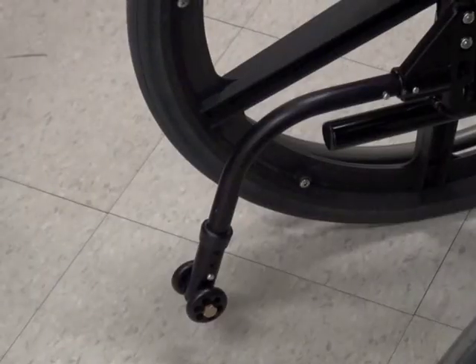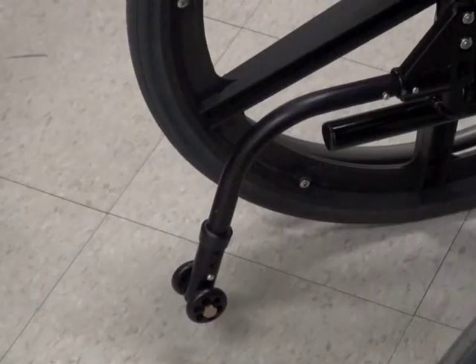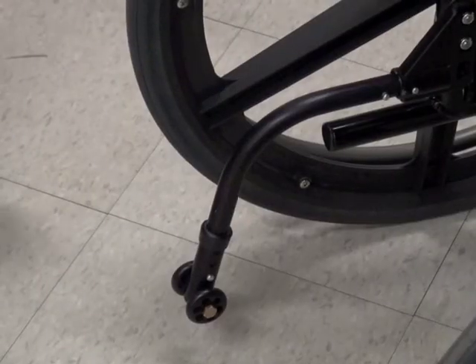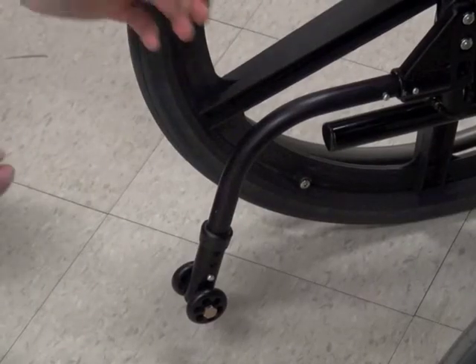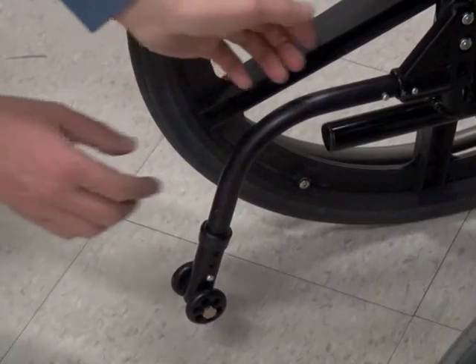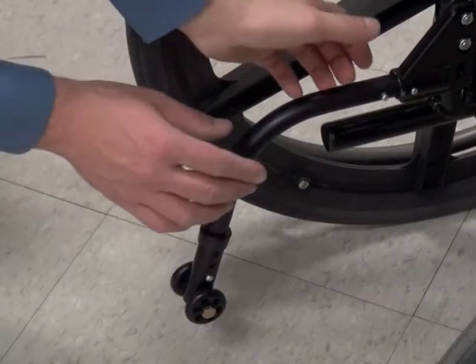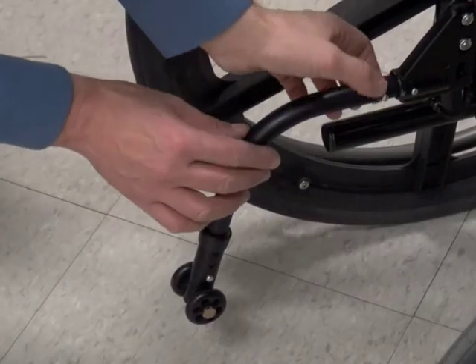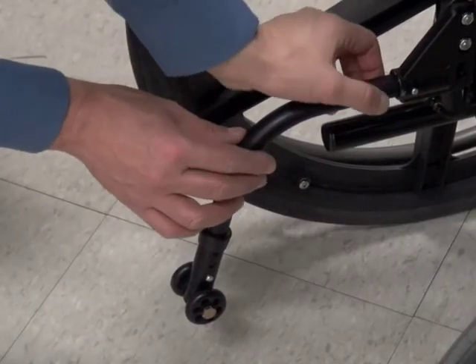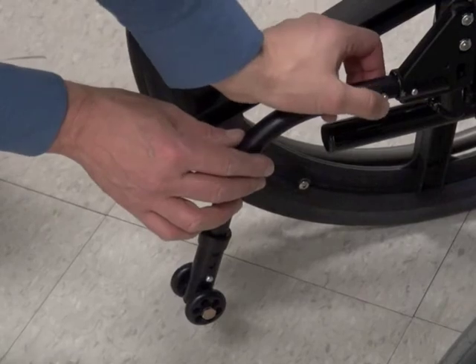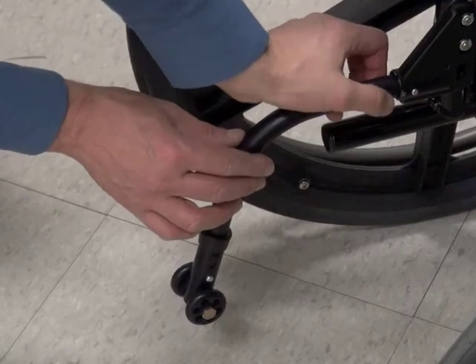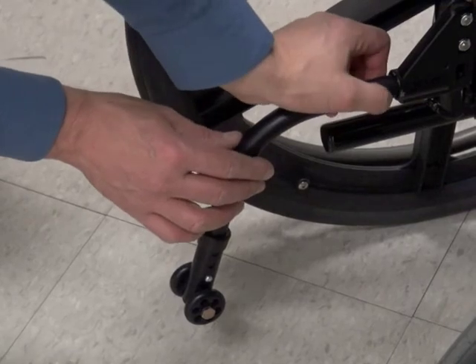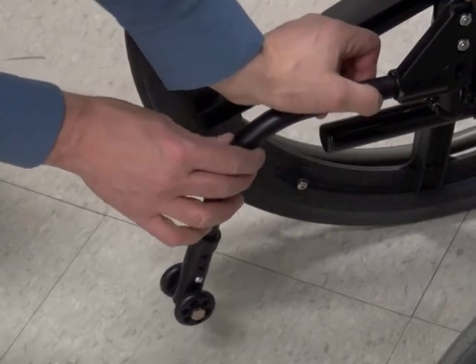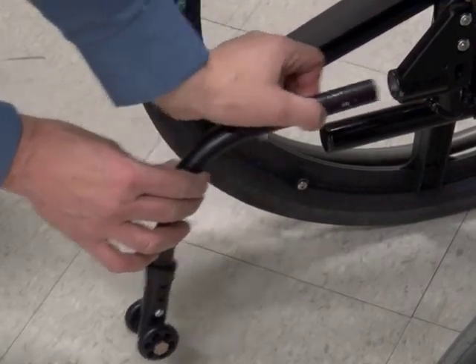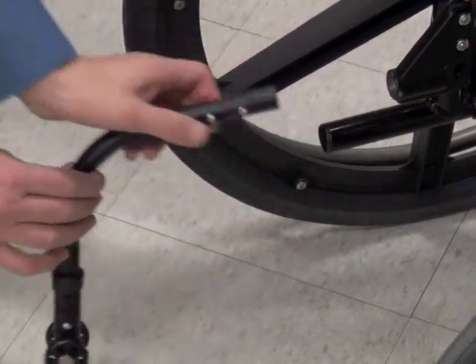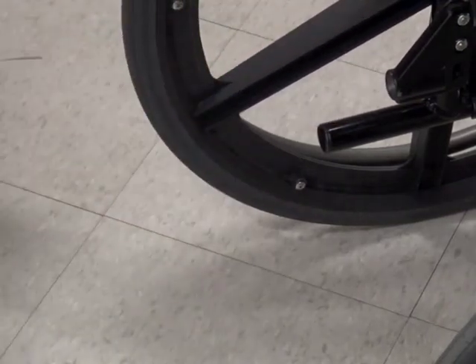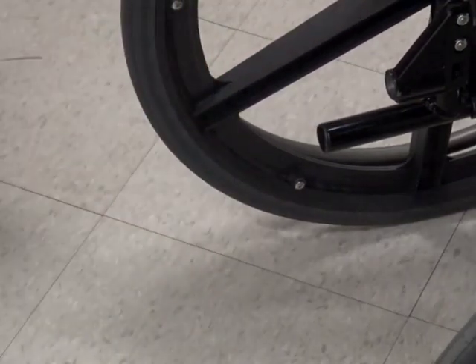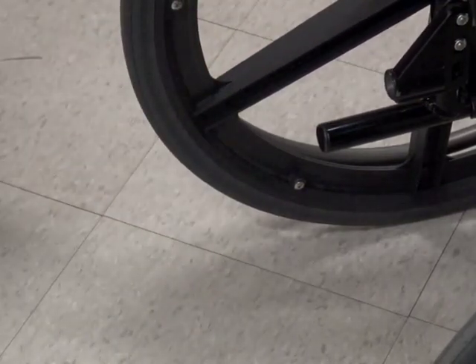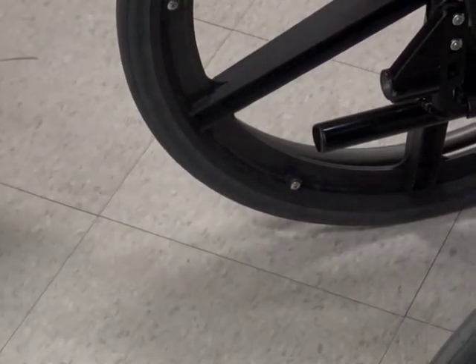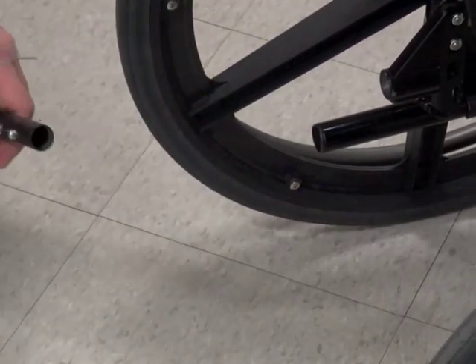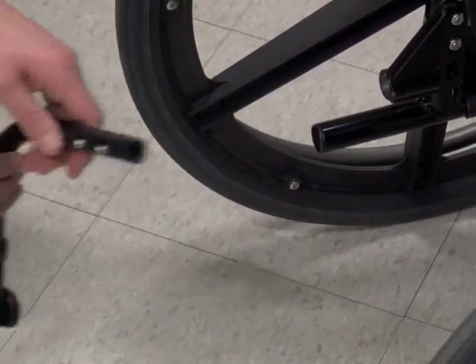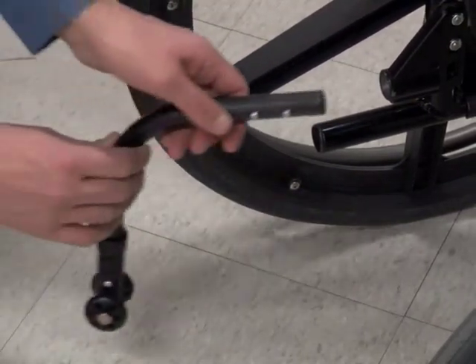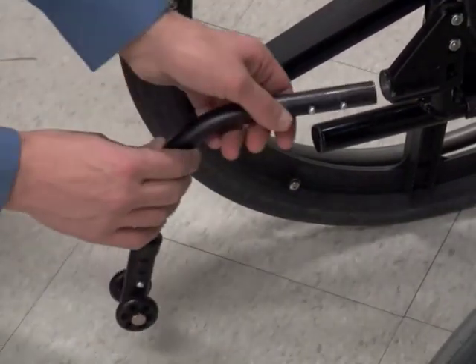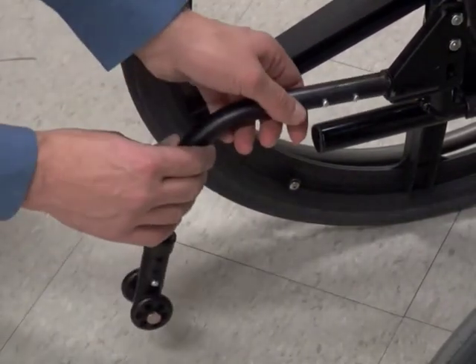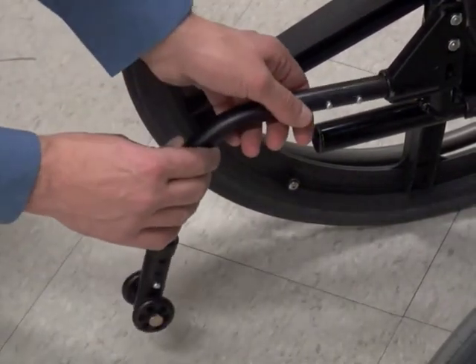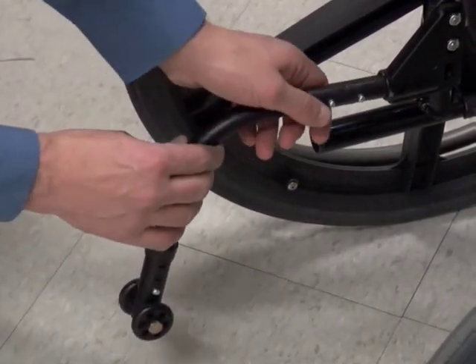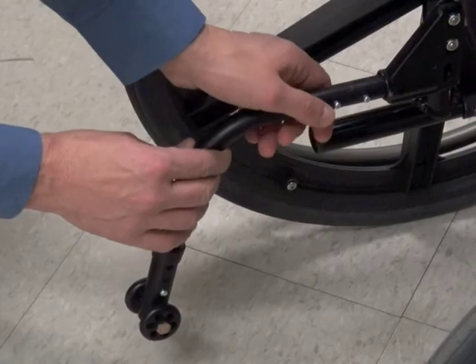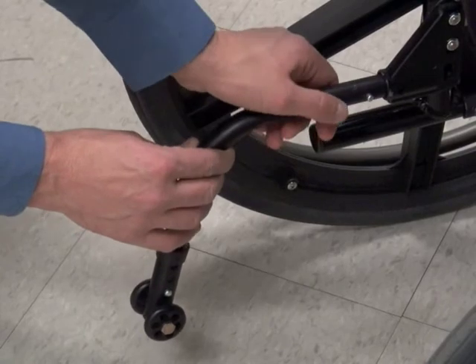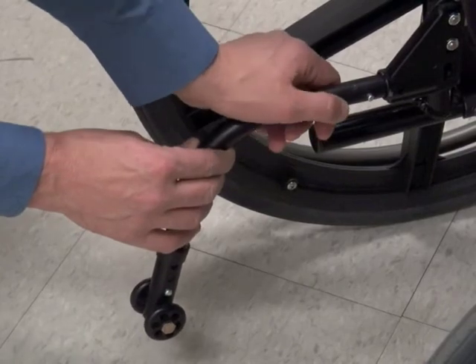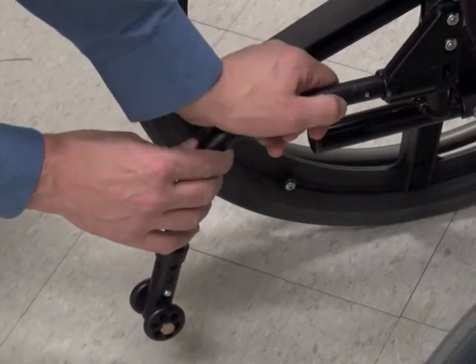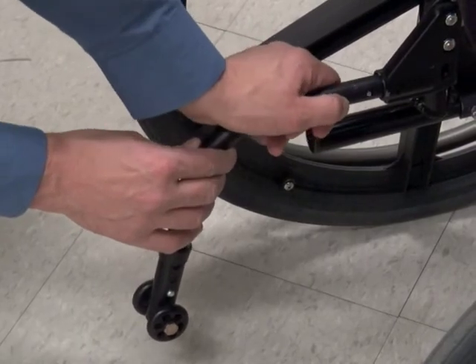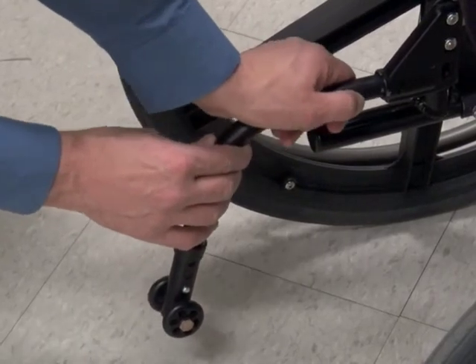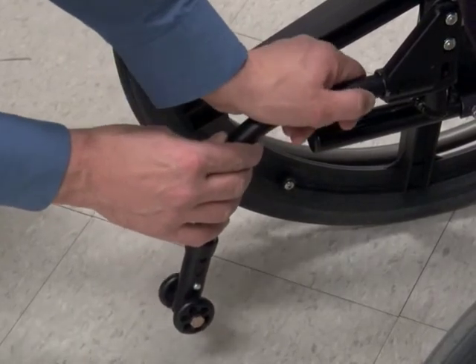If you need to remove the anti-tippers, press the release button and pull the anti-tipper out of its tube. Sometimes you may have to wiggle or turn it a little to get it out.